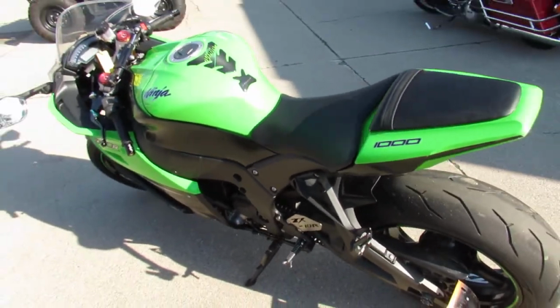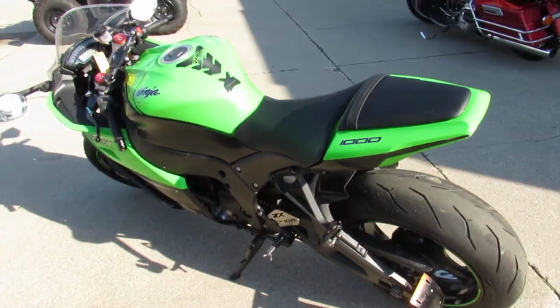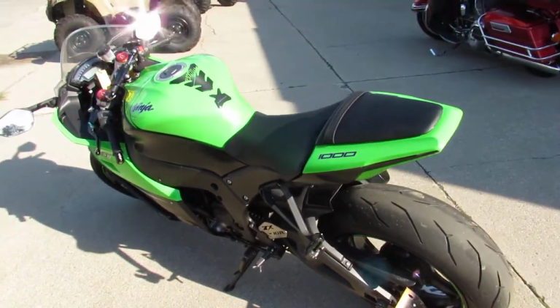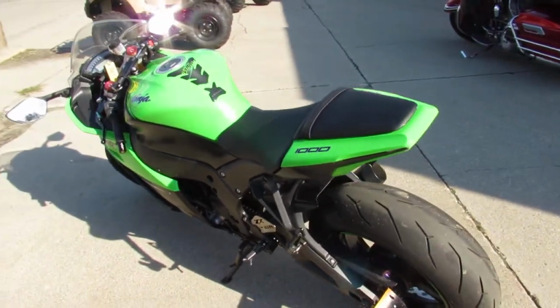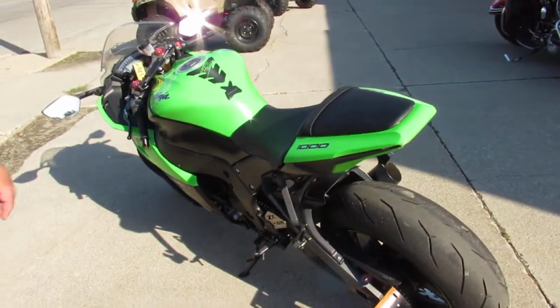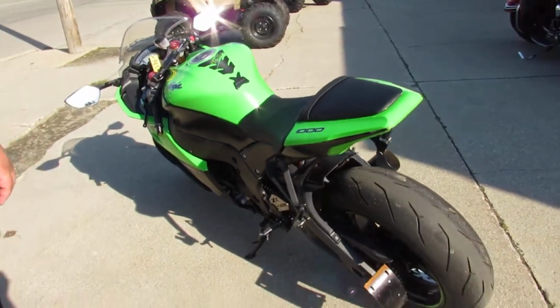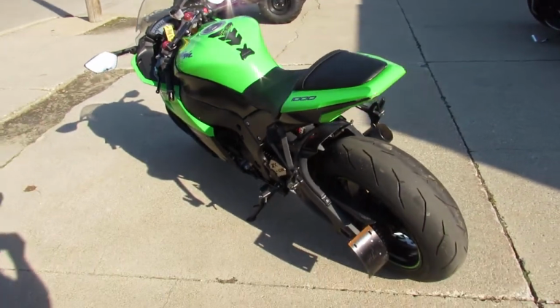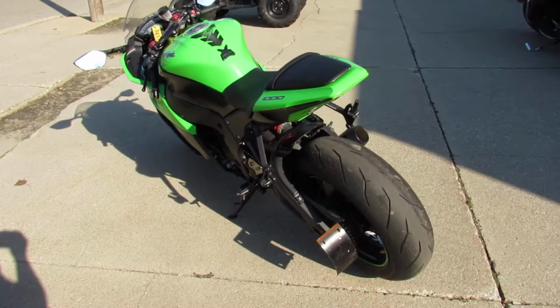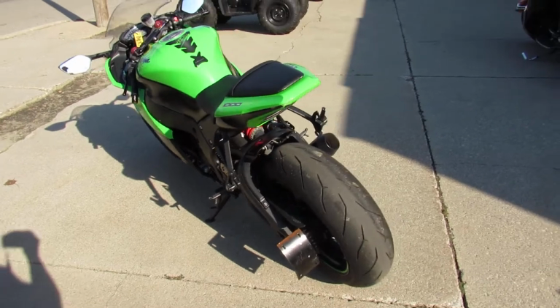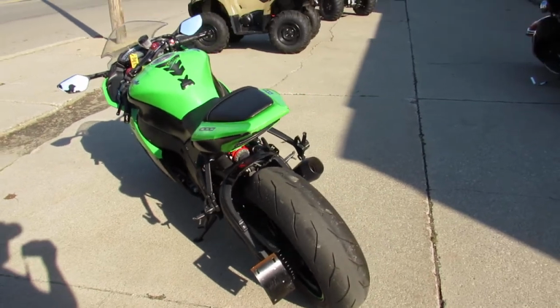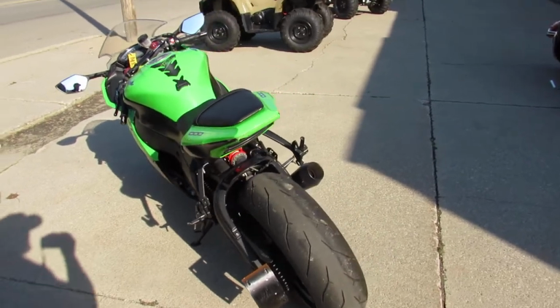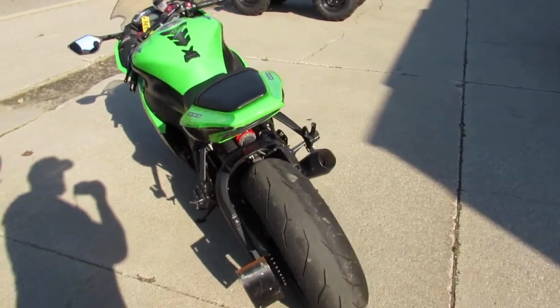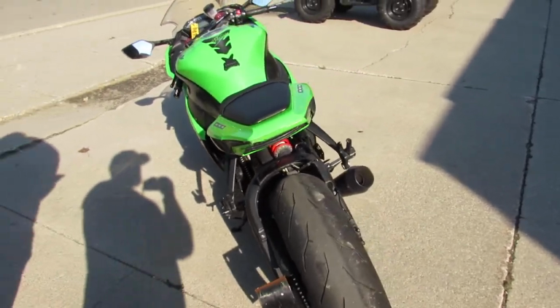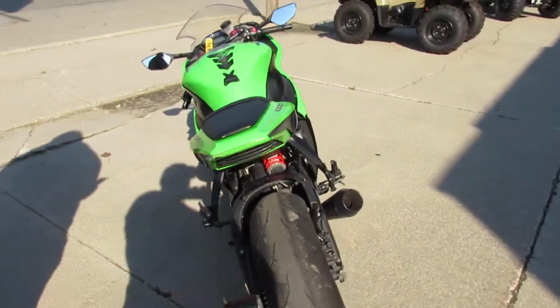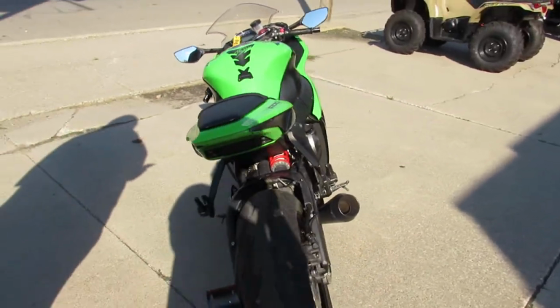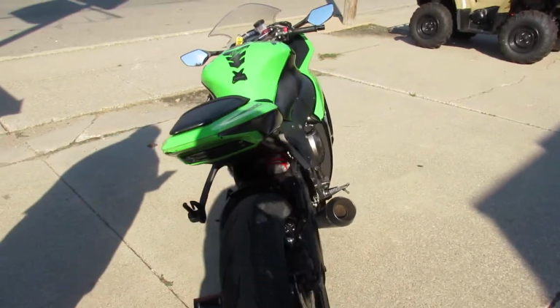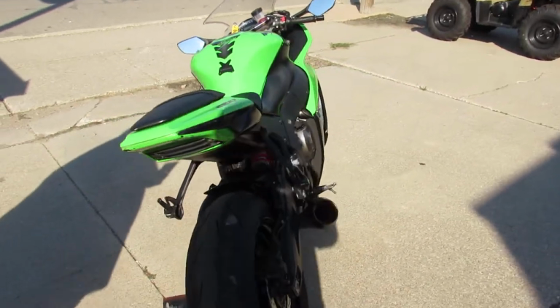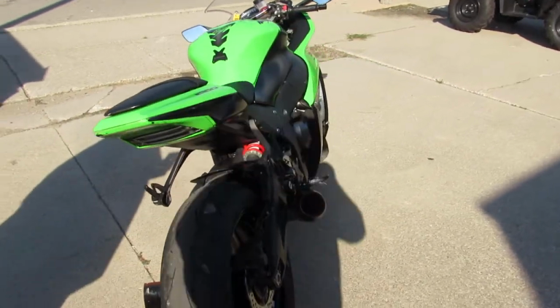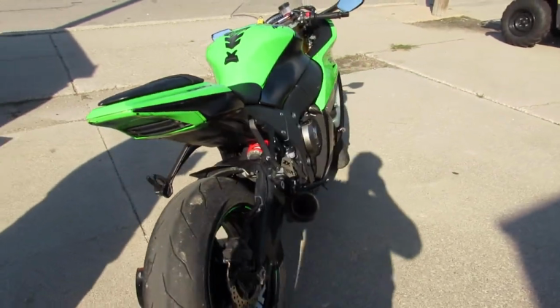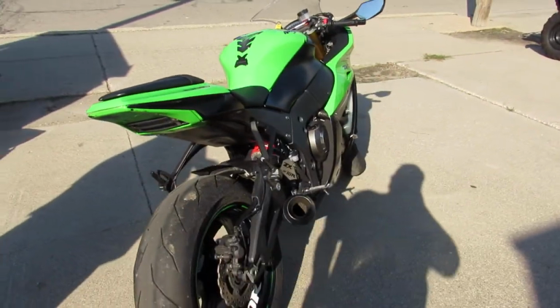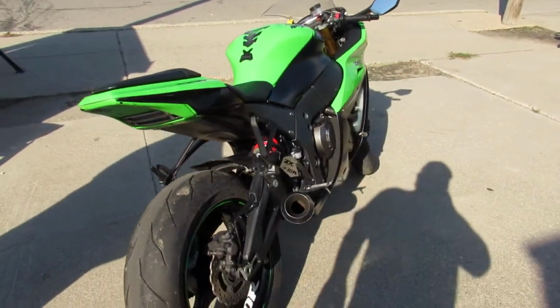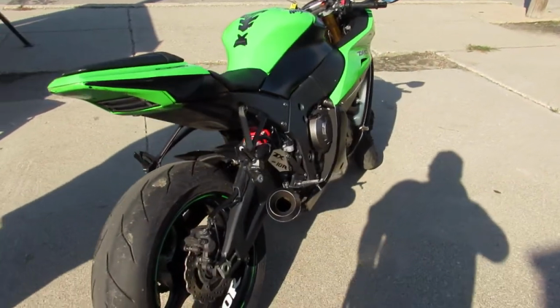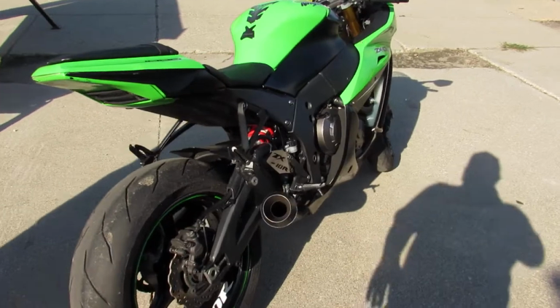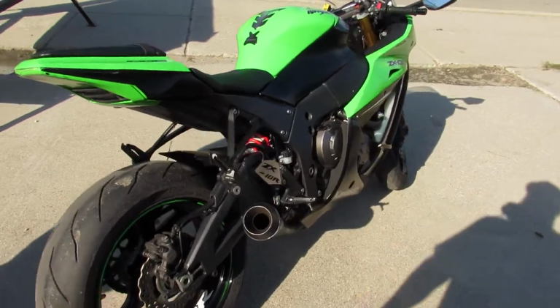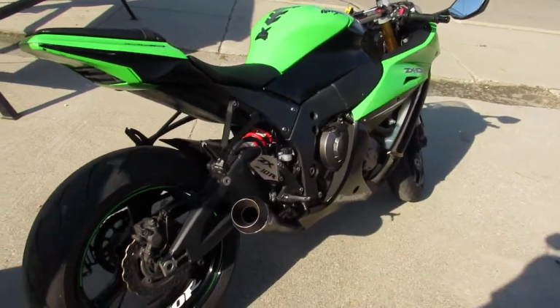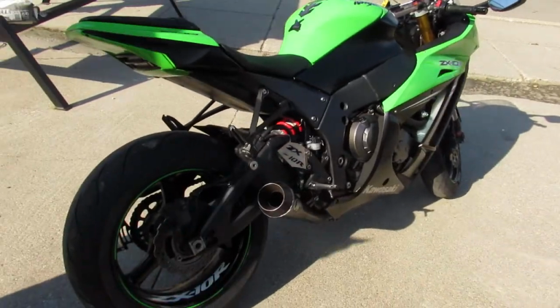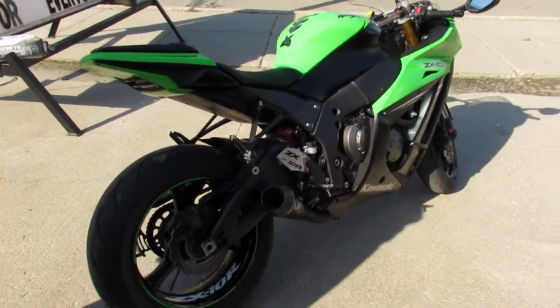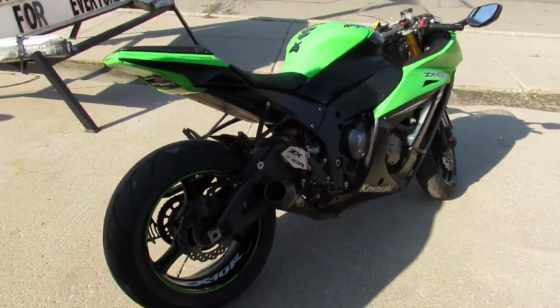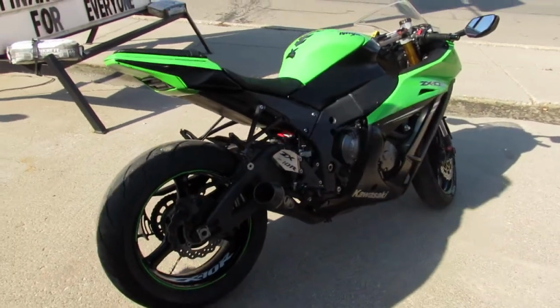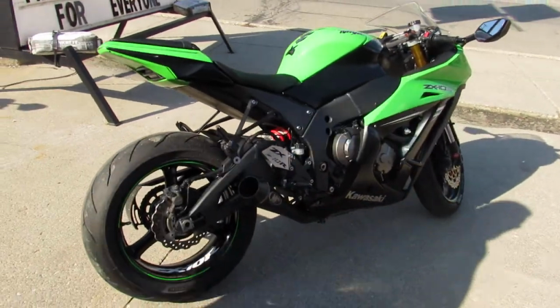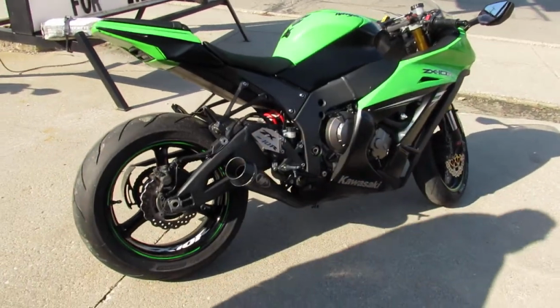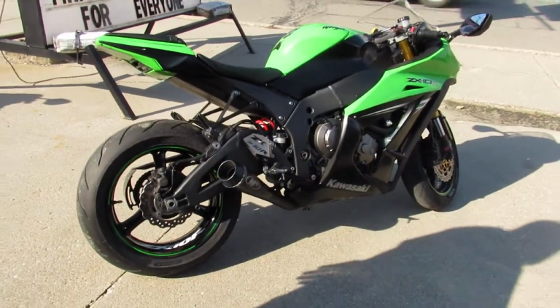You can ride in the front of the pack and look good doing it on this 2014 ZX-10R. Give us a call today and you can ride today. It's ApprovalPowerSports.com.